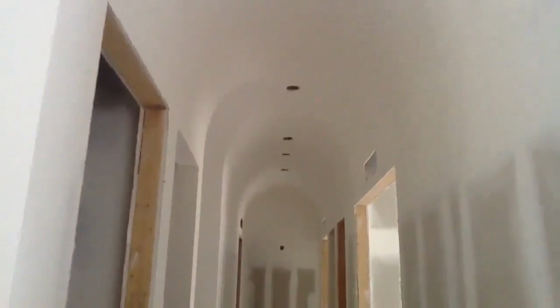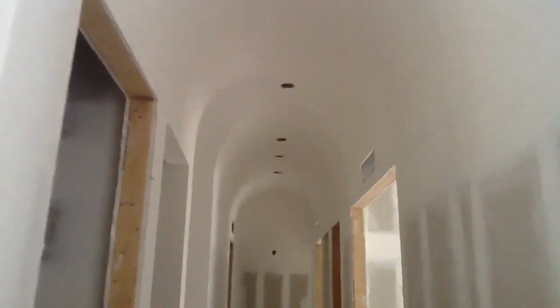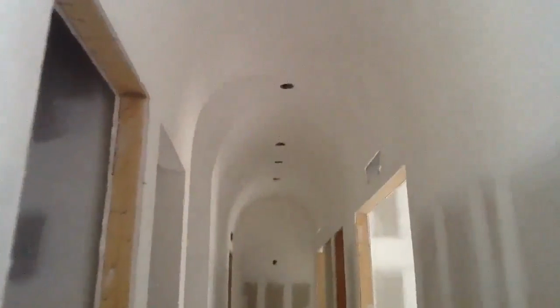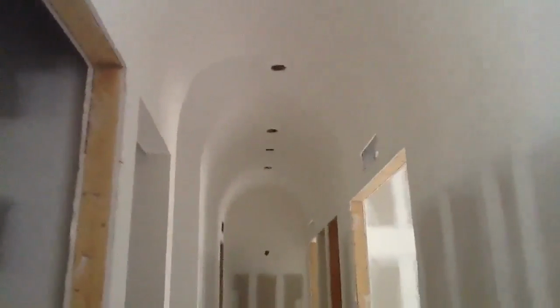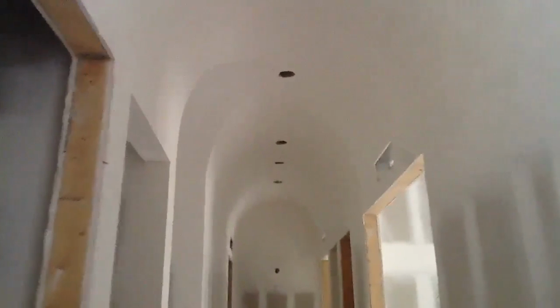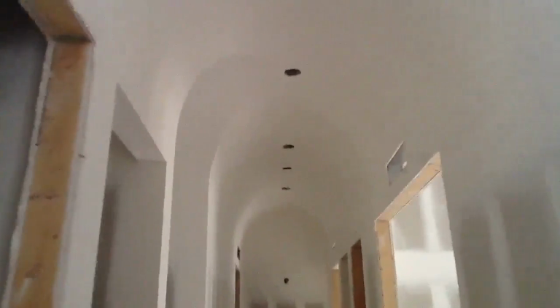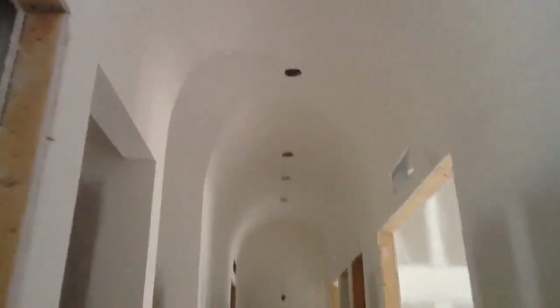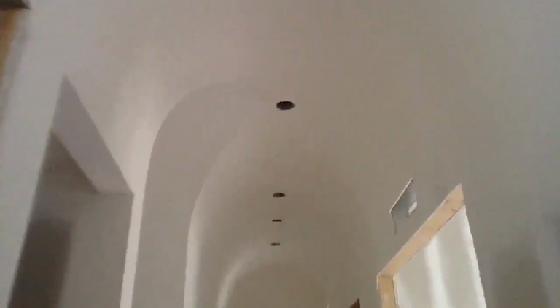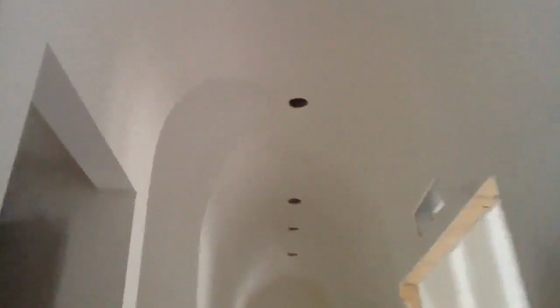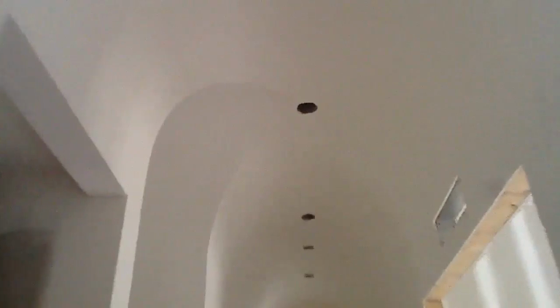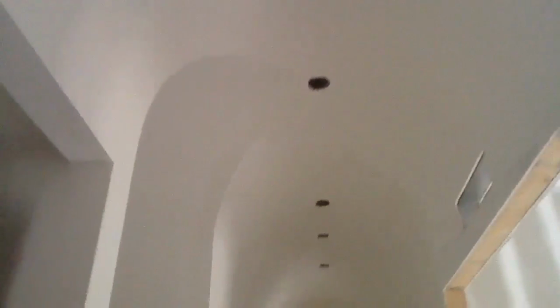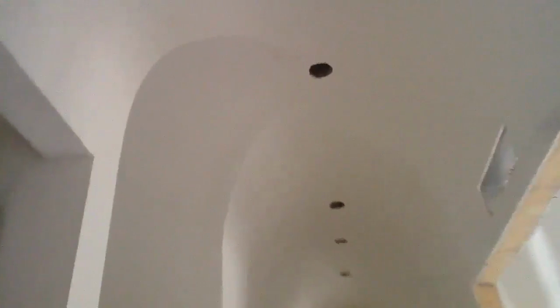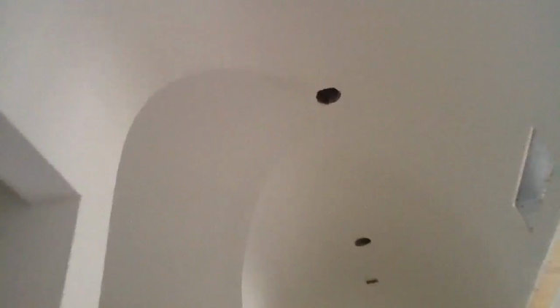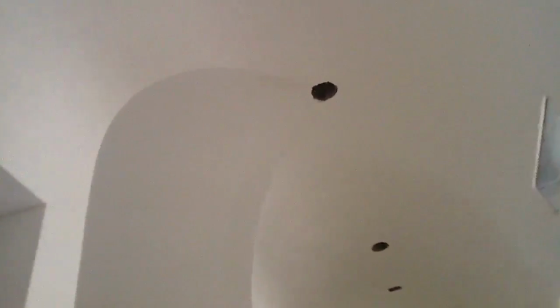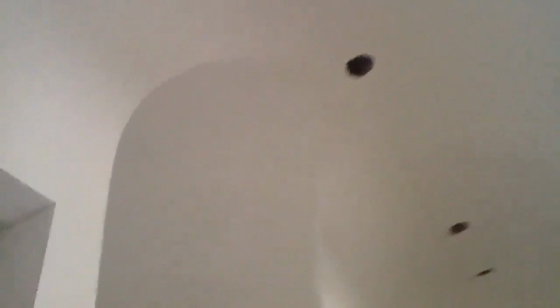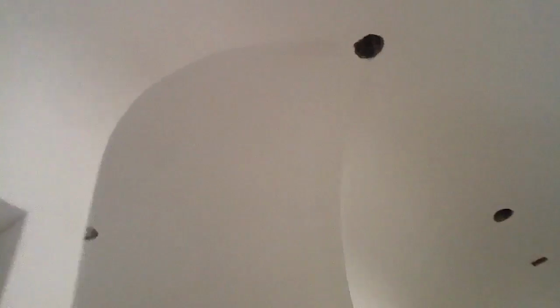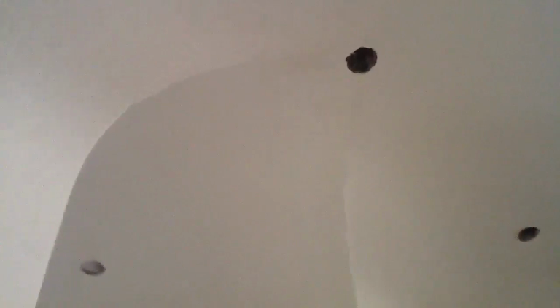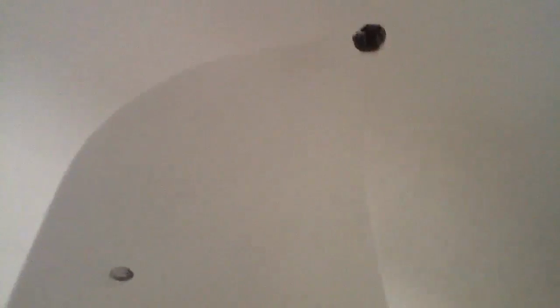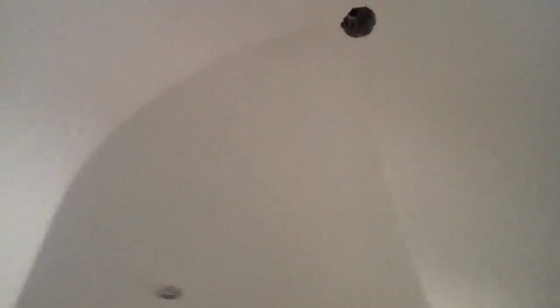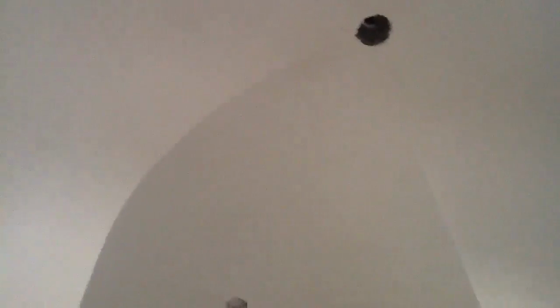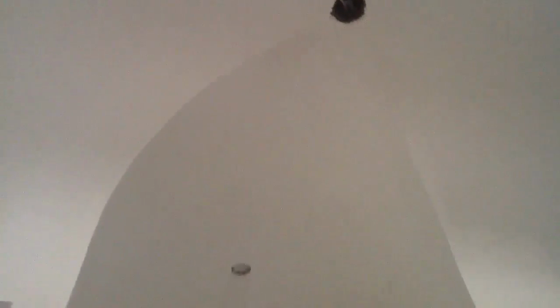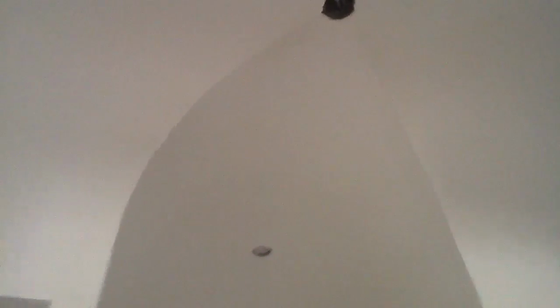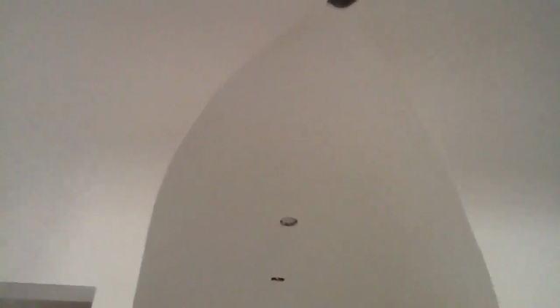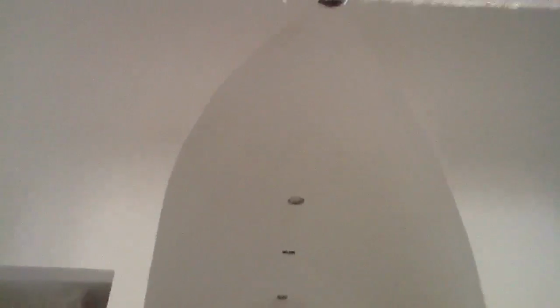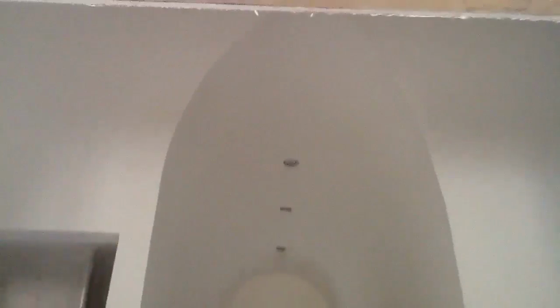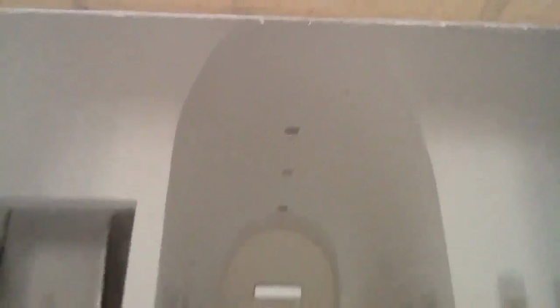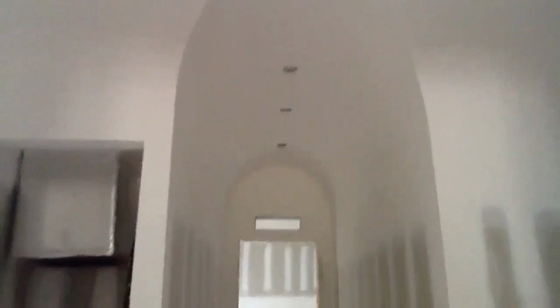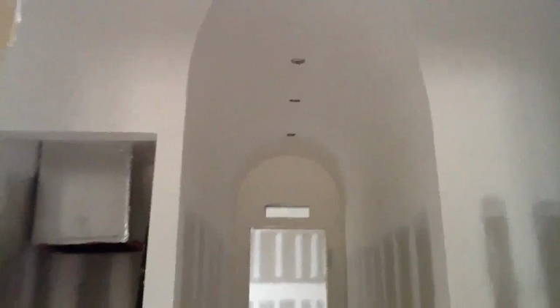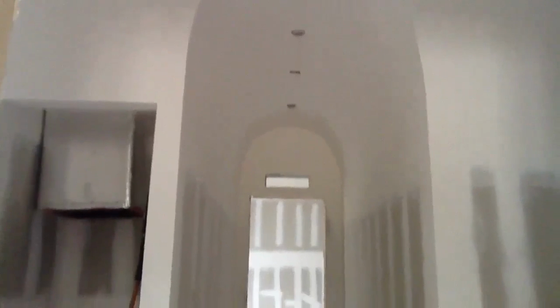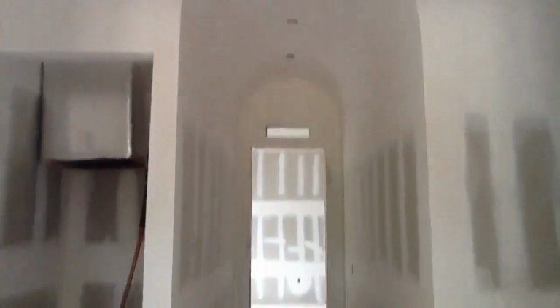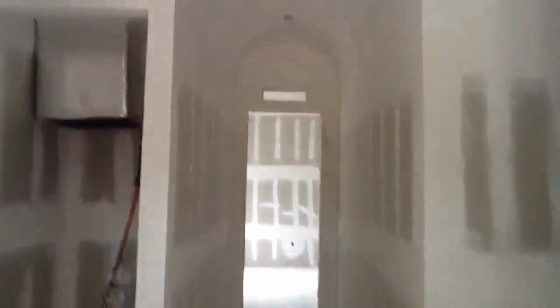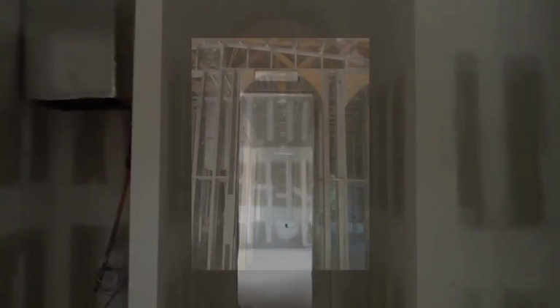This is another great application for vaults. In this case, we decided to intersect three arches instead of four. Notice how we lined up the lighting with the top of the arch to create a really nice effect when we're done.